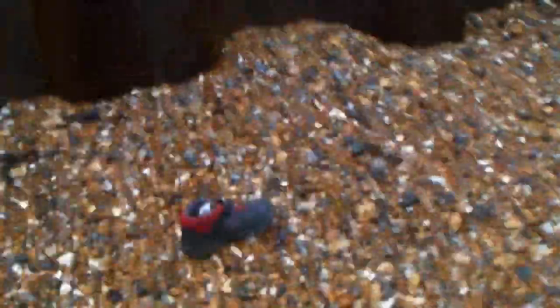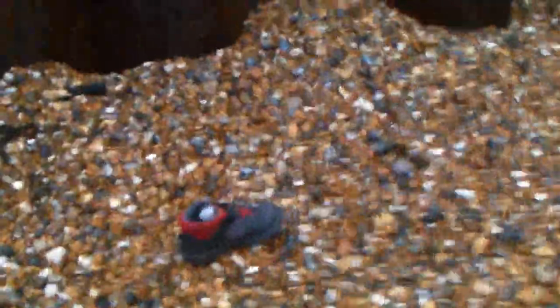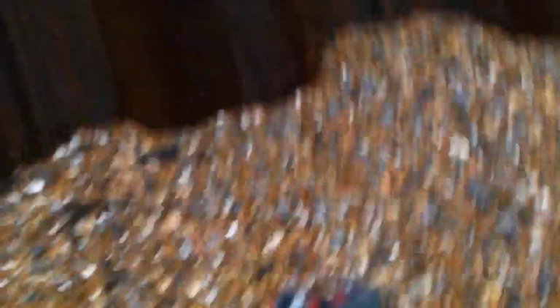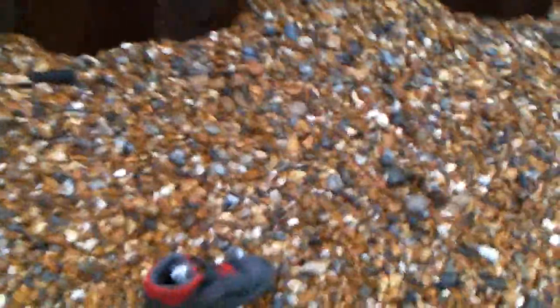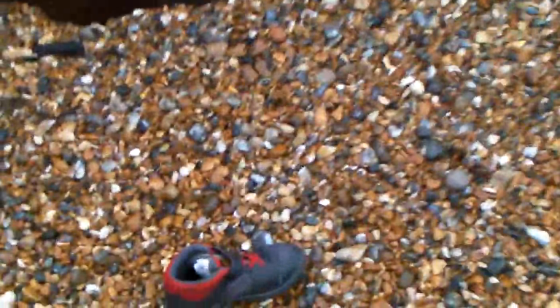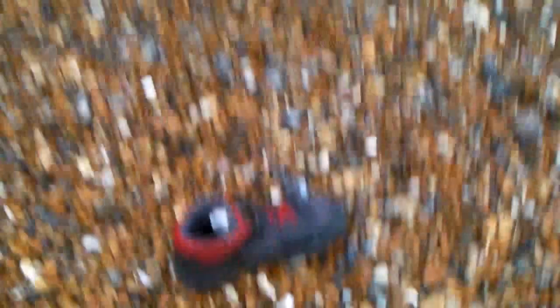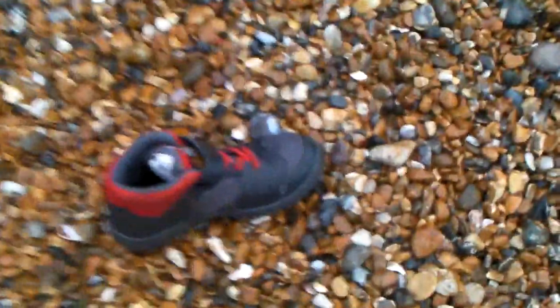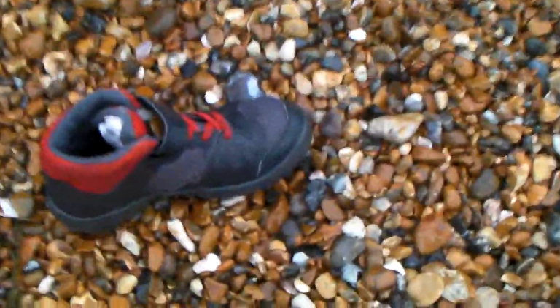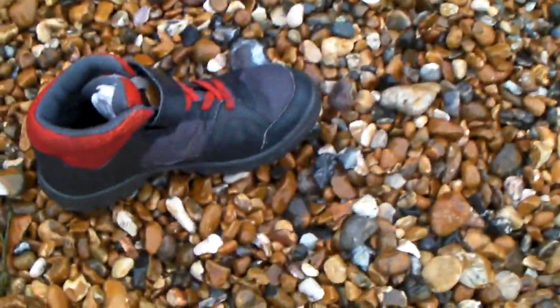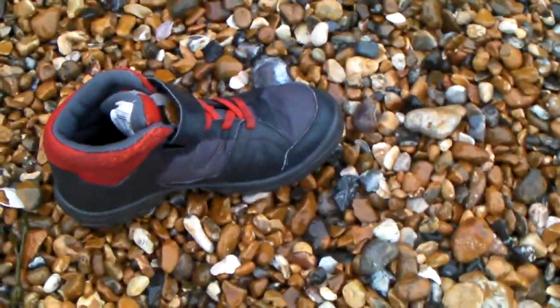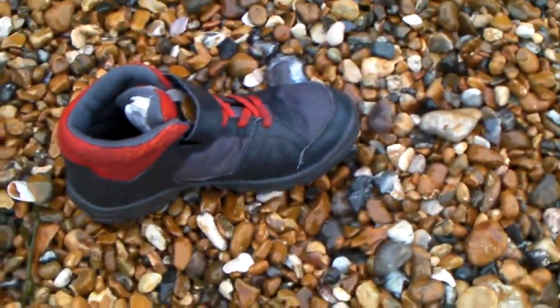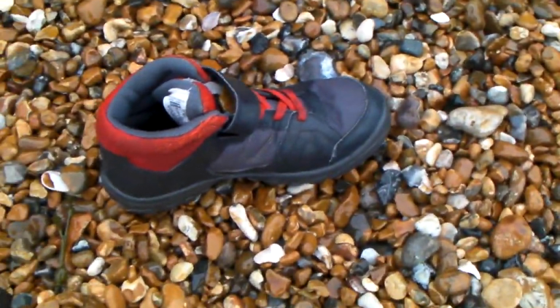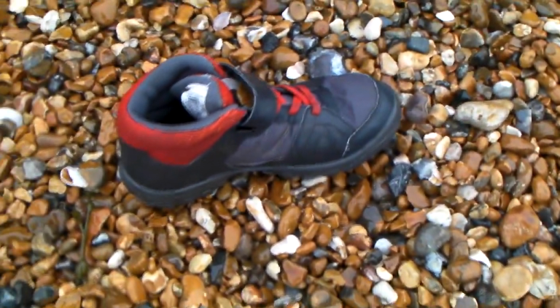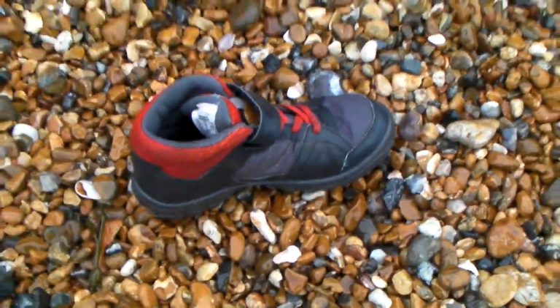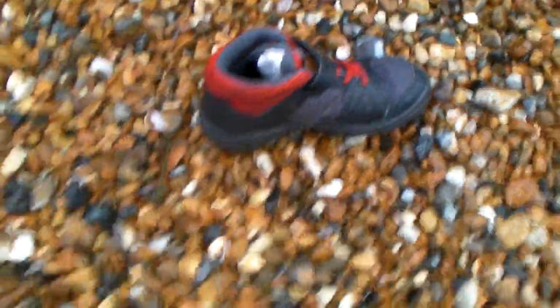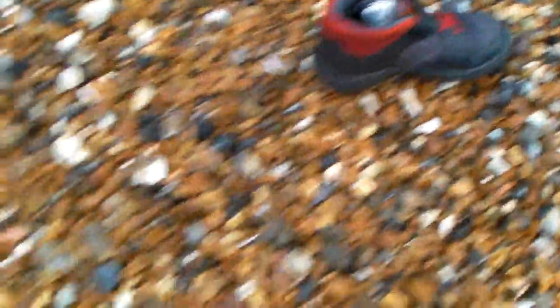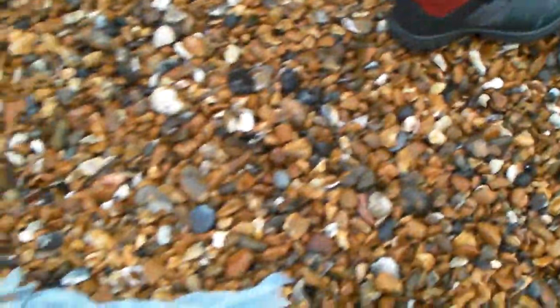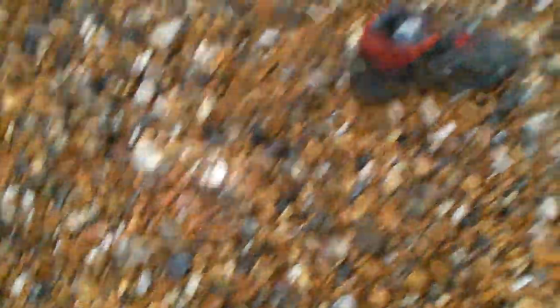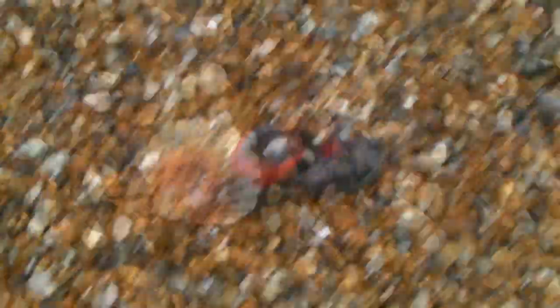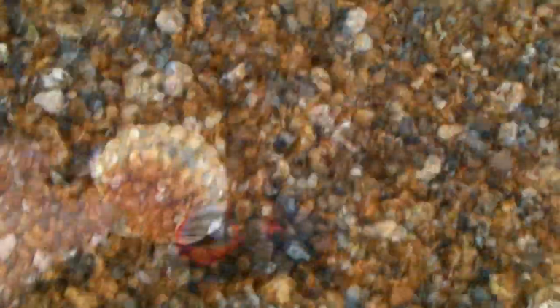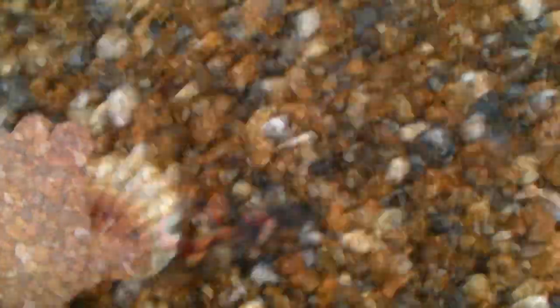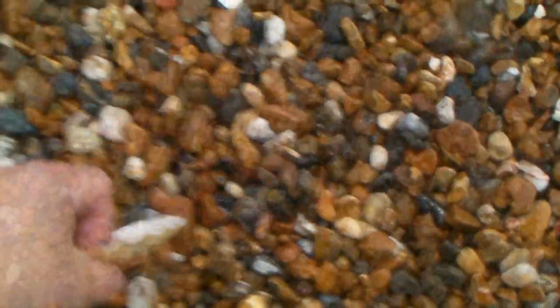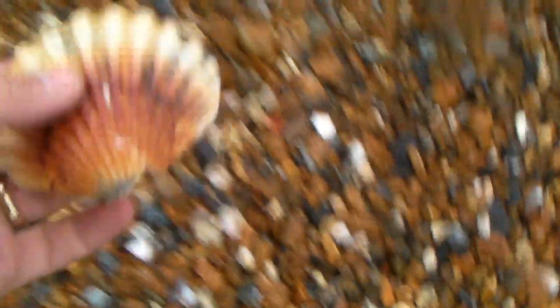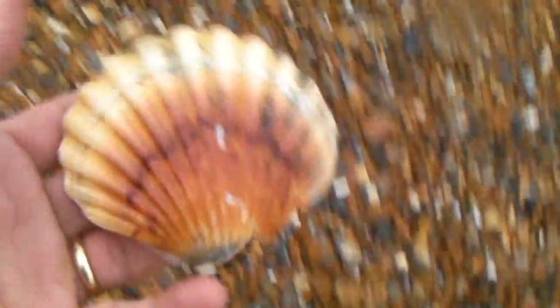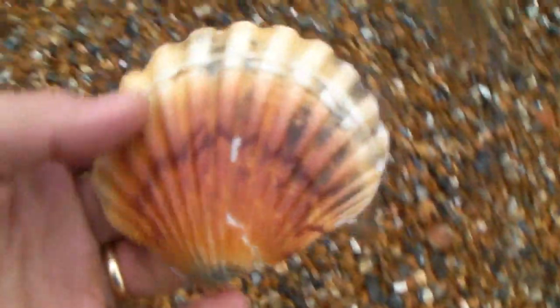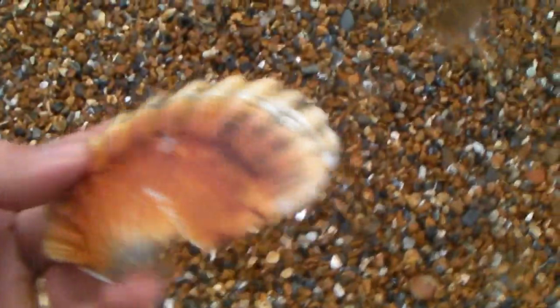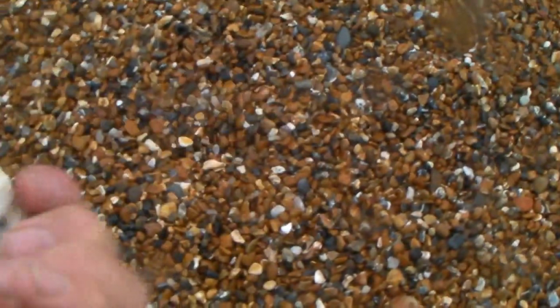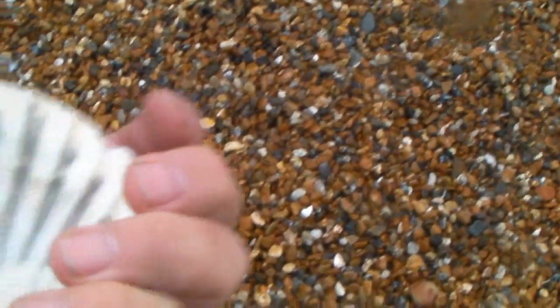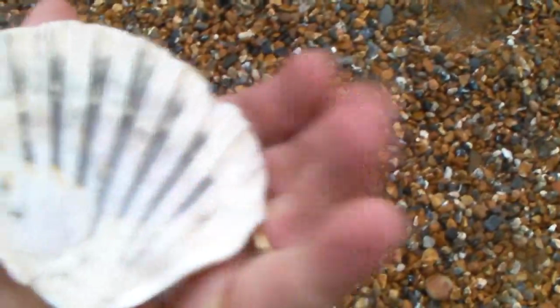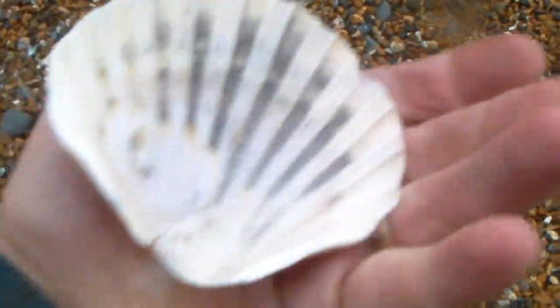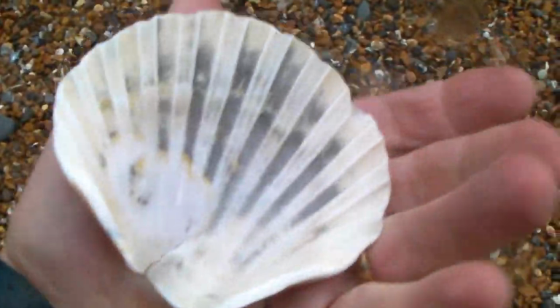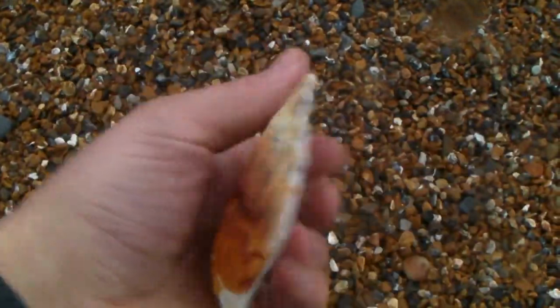It's amazing what gets washed up. There's a little child's shoe there. These shells are quite nice — this one's broken so I'm going to leave it on the beach.